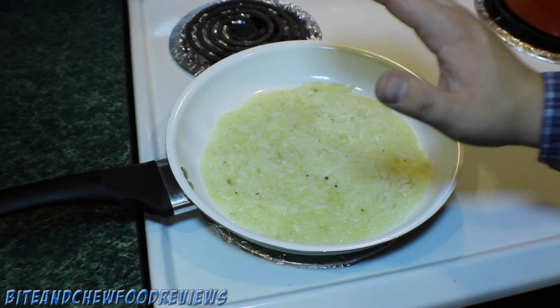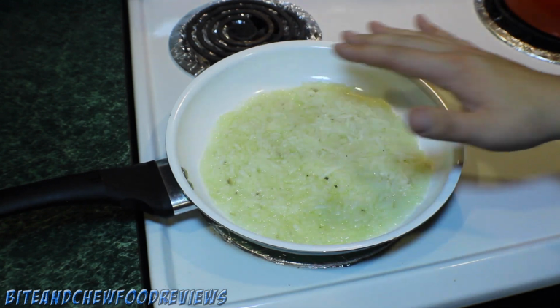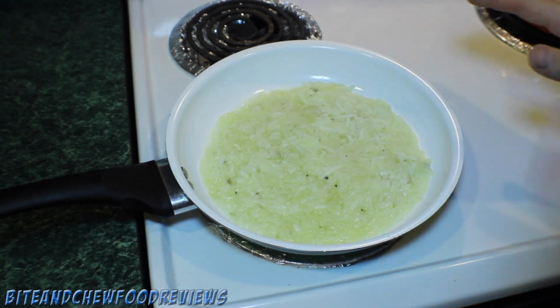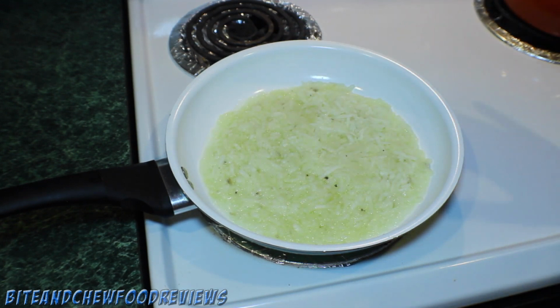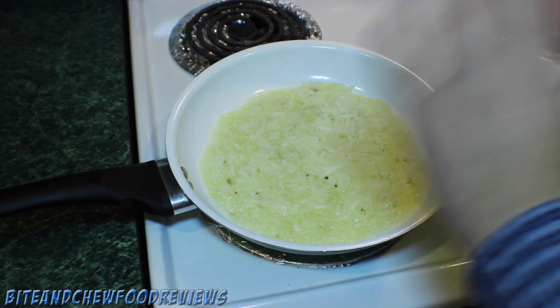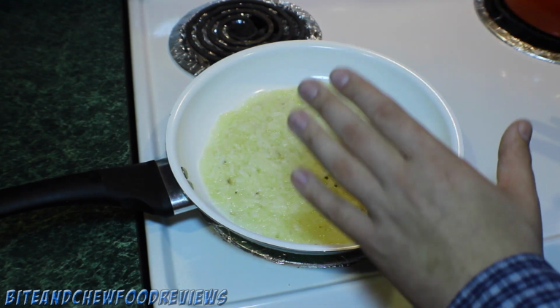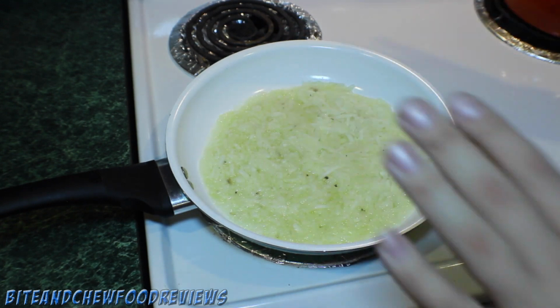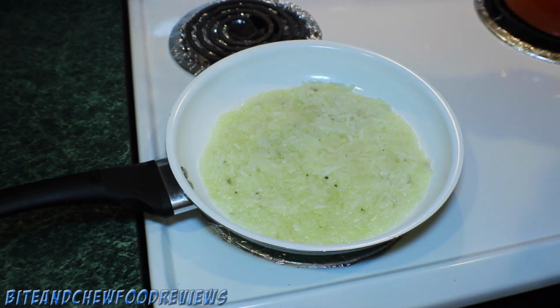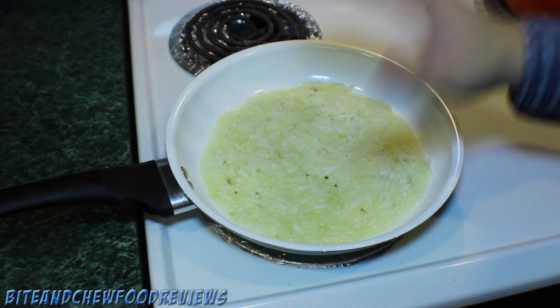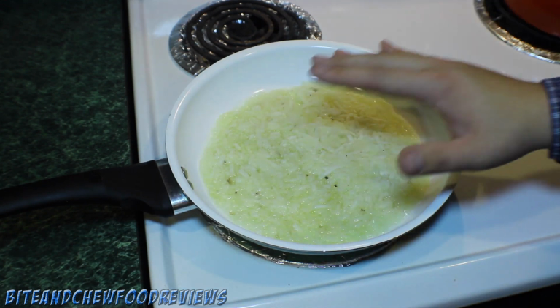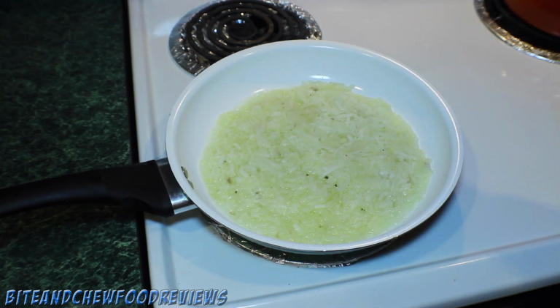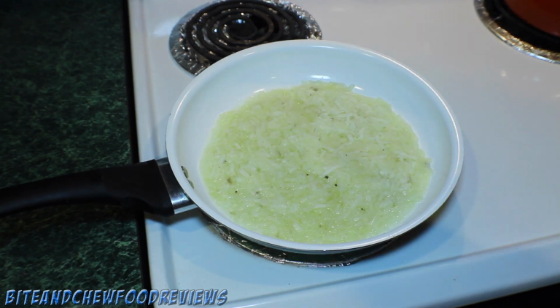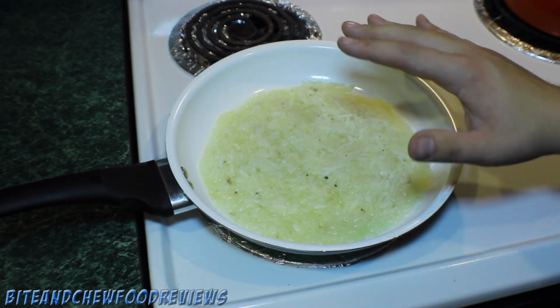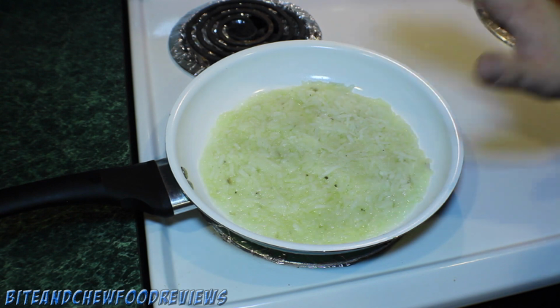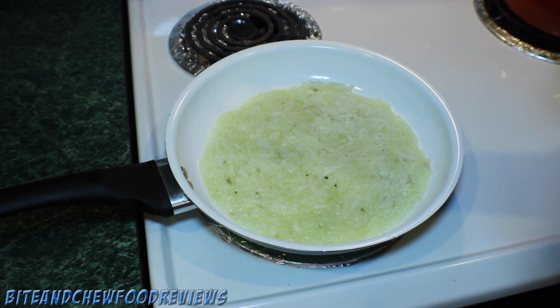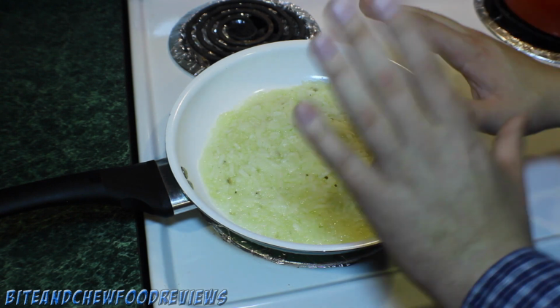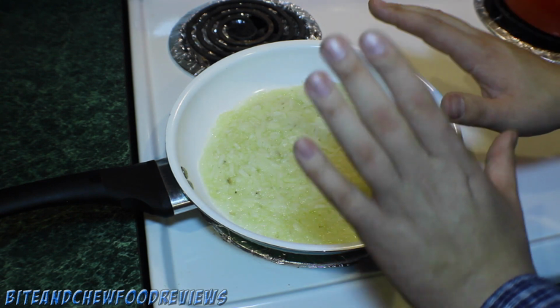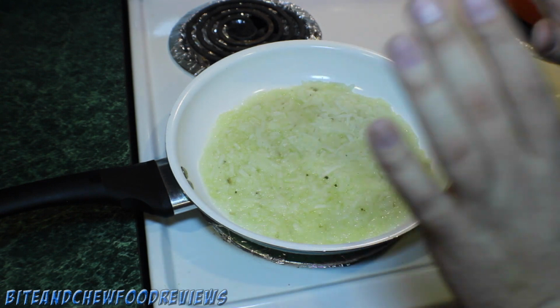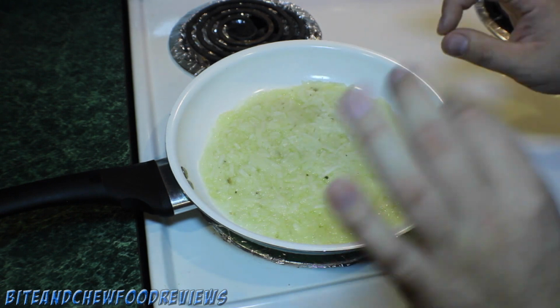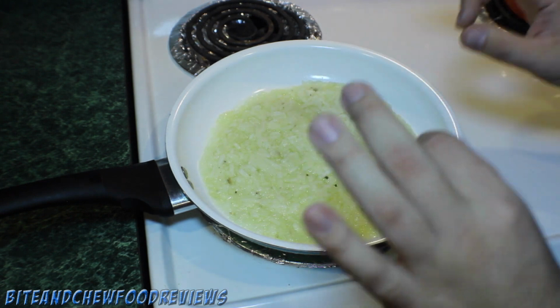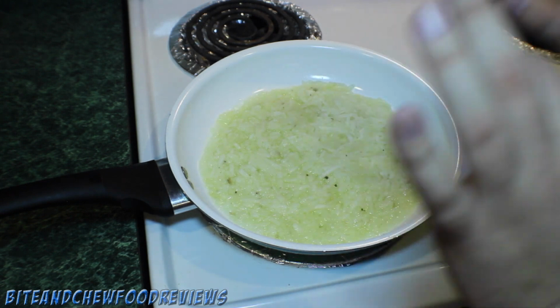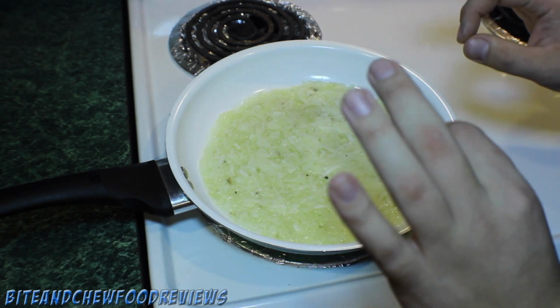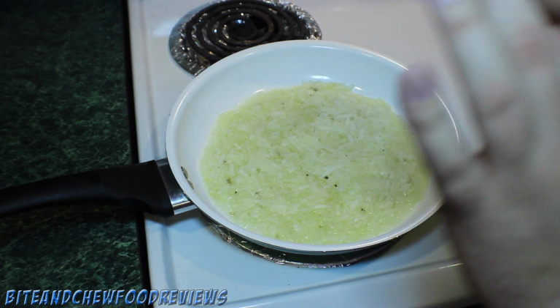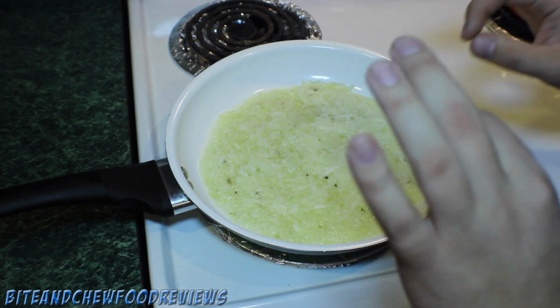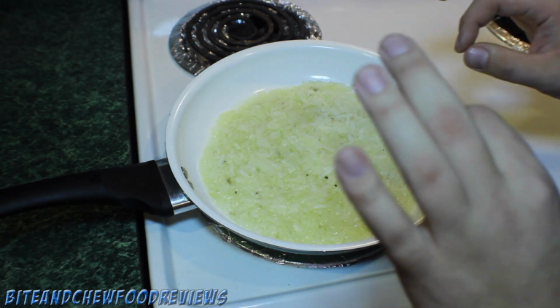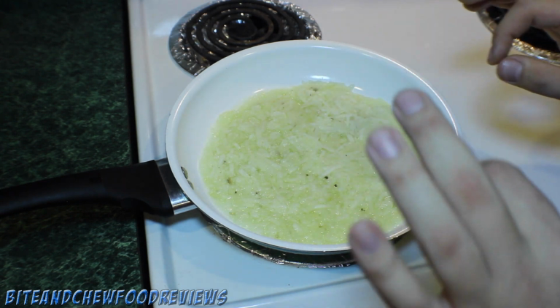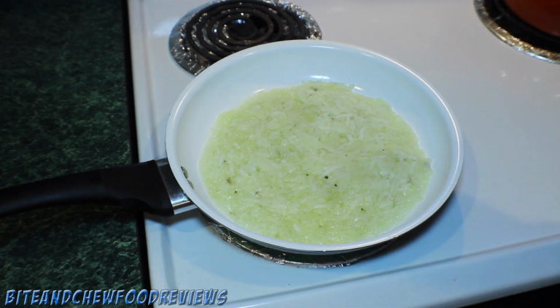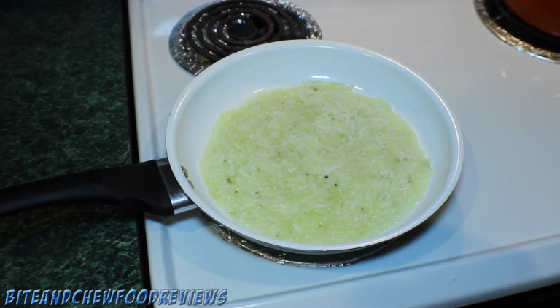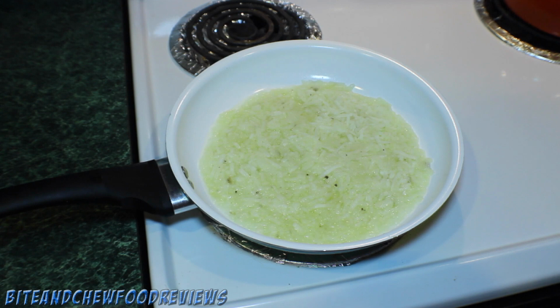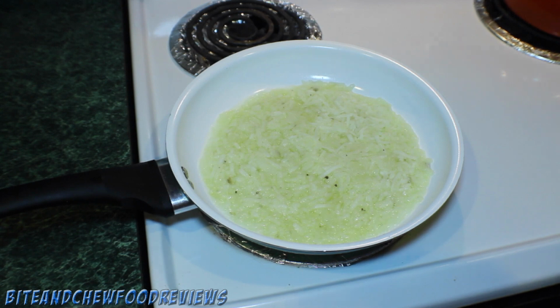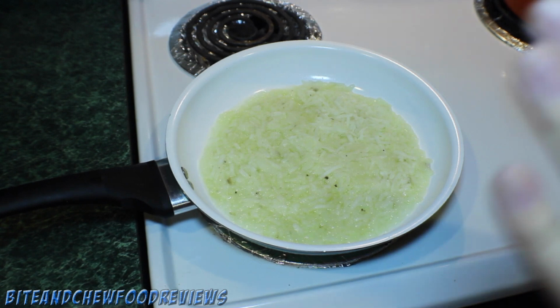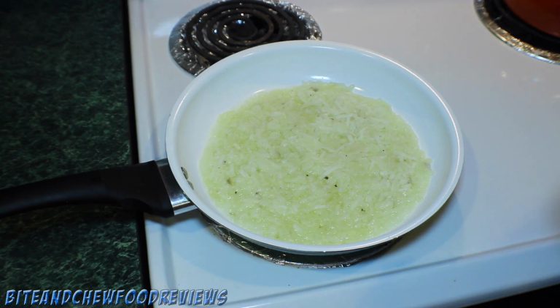Now don't touch the hash browns, alright. Do not touch them, do not stir them, do not flip them, do nothing. Let them just sit here for 10 full minutes. I'll see you soon.